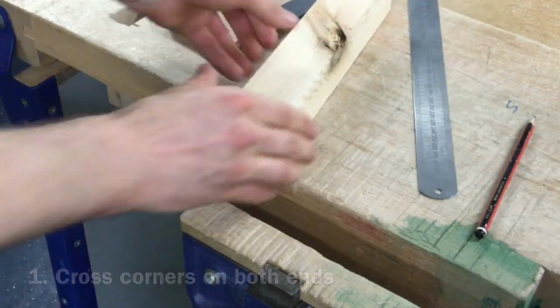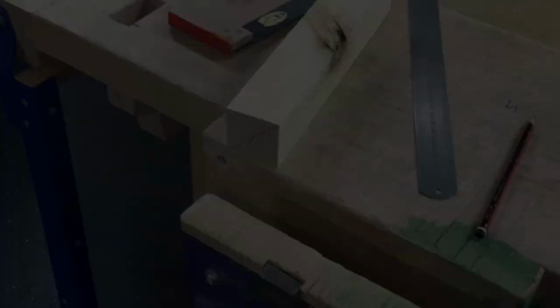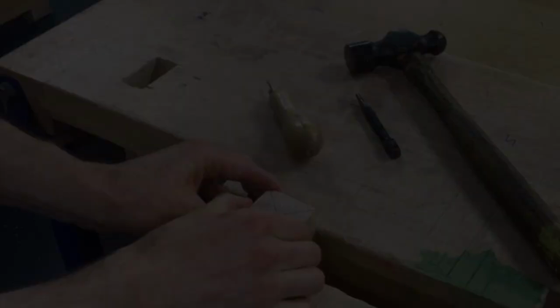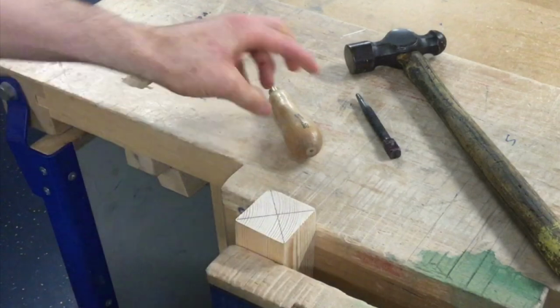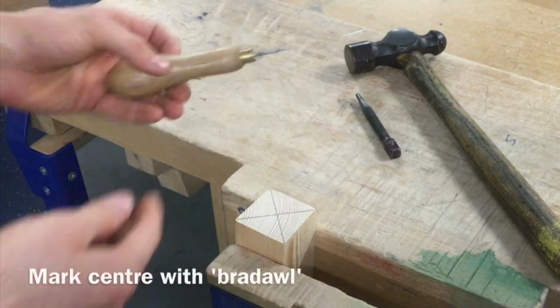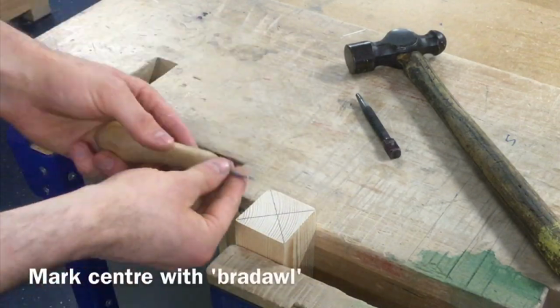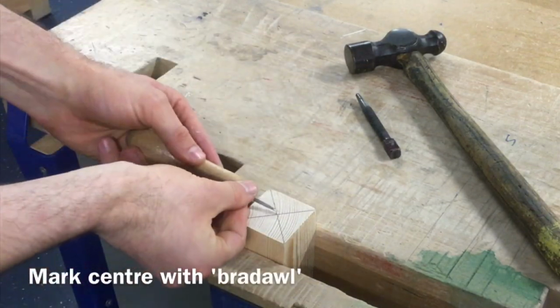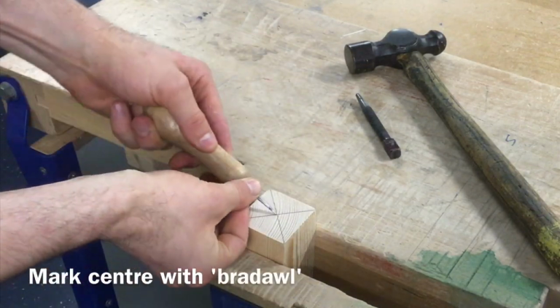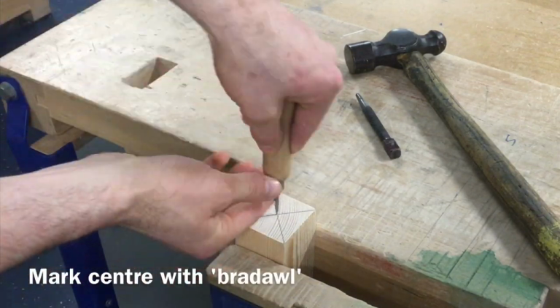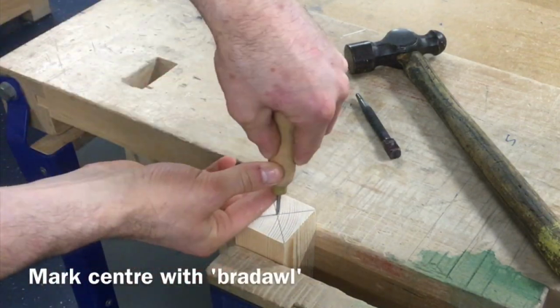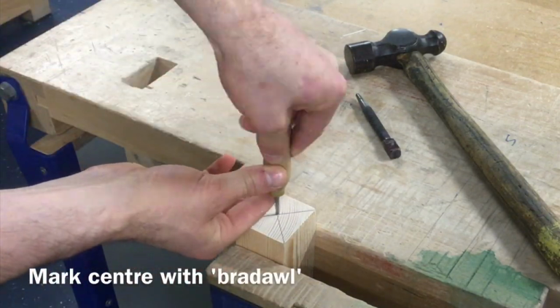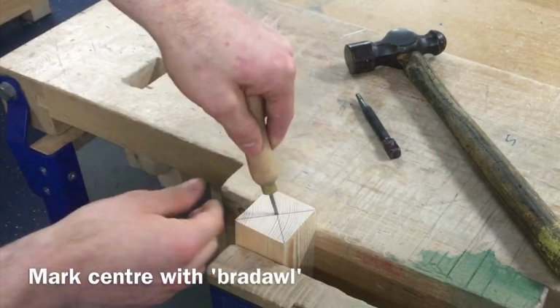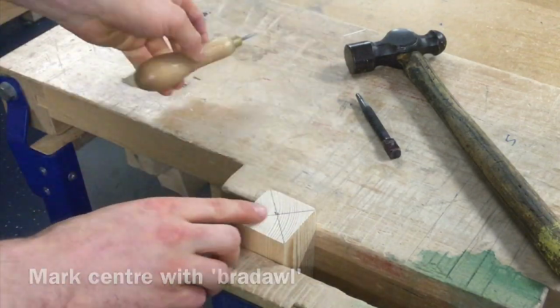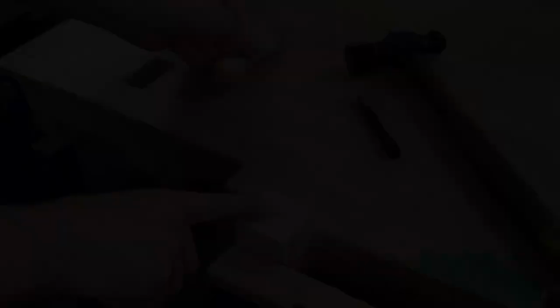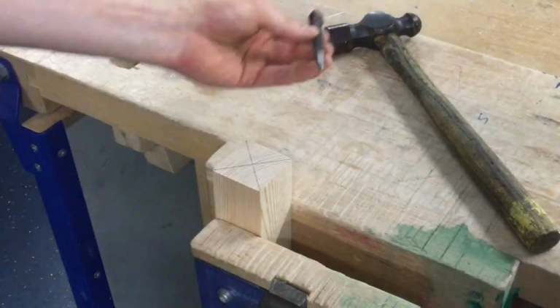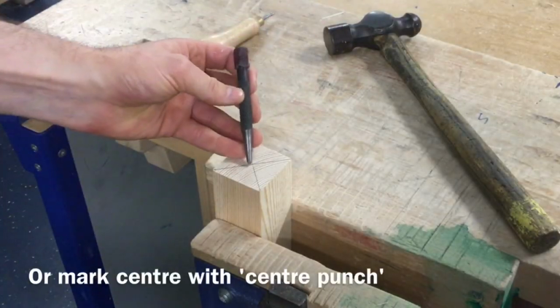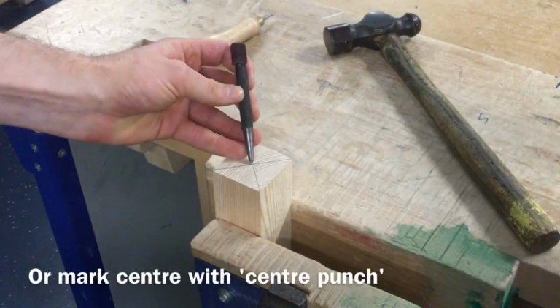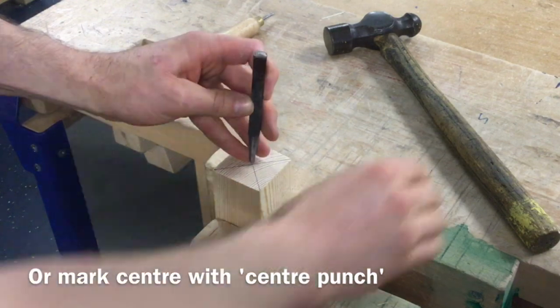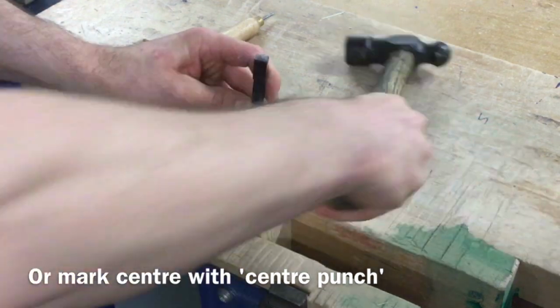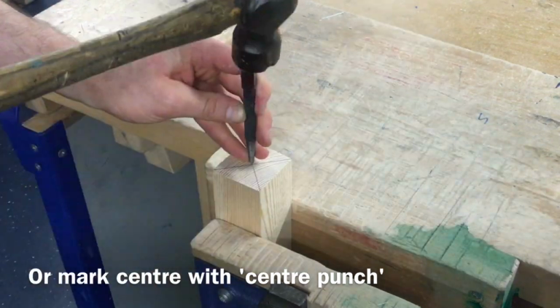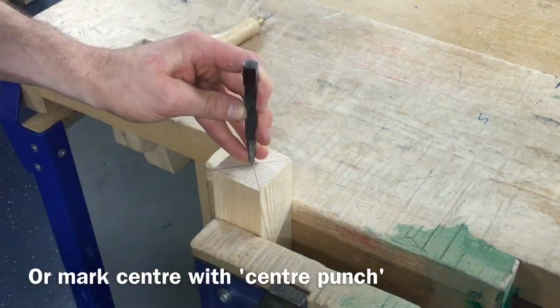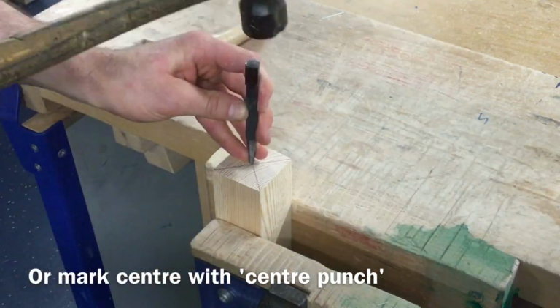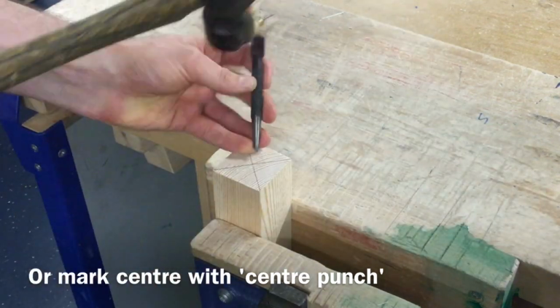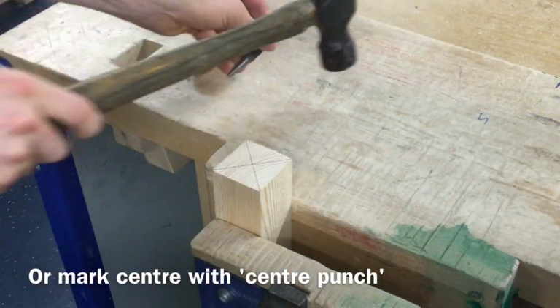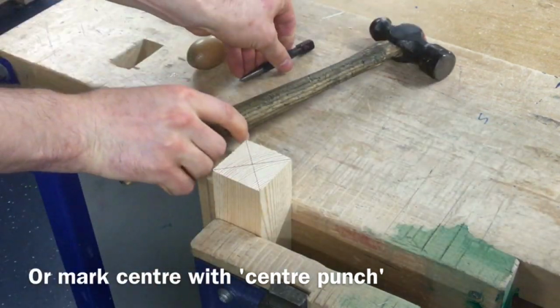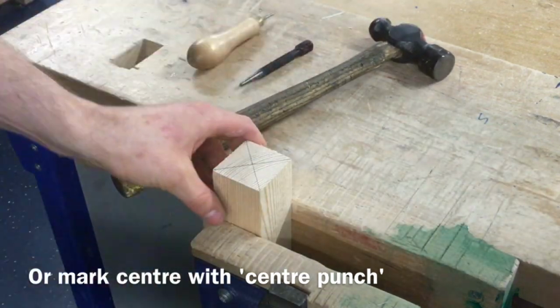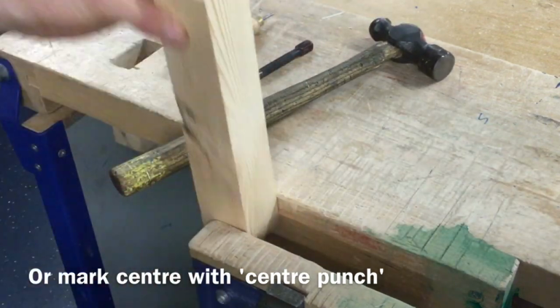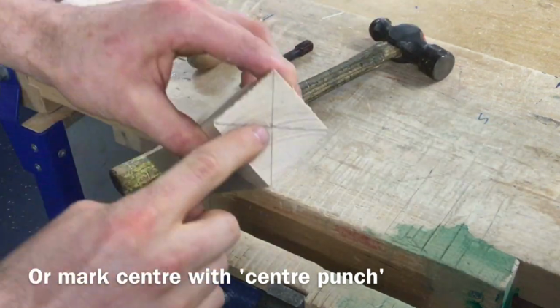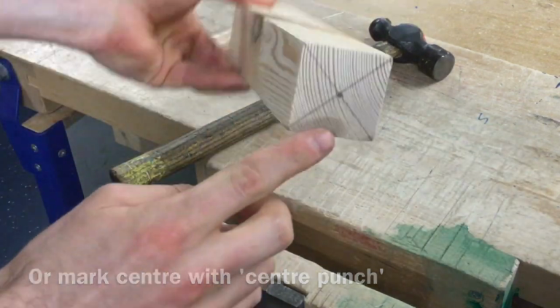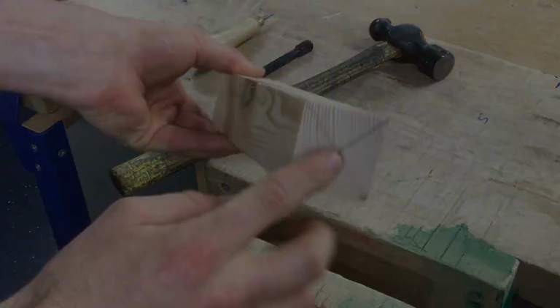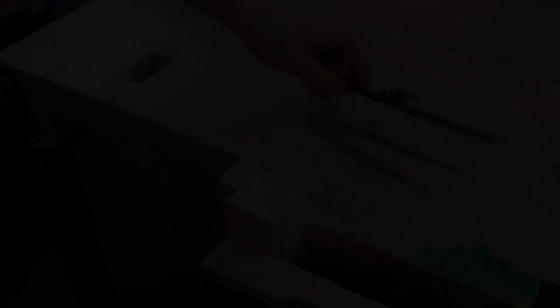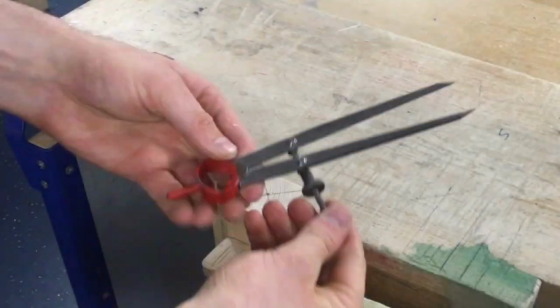Next, using a braddle or a center punch and hammer, mark the point where the two lines cross over on either end of the material. Again, accuracy is crucial so take your time.